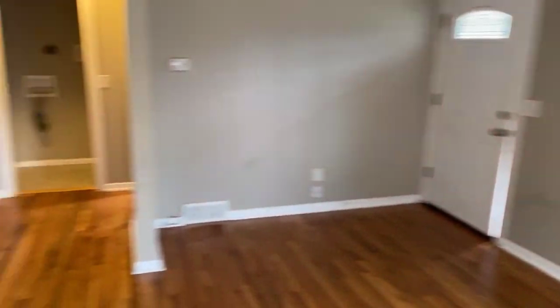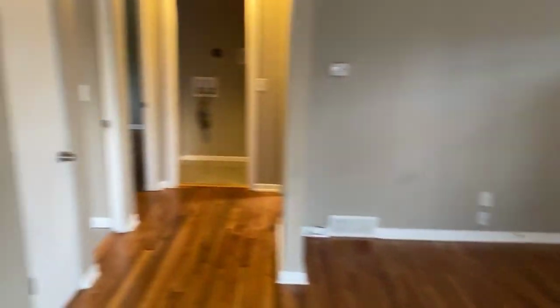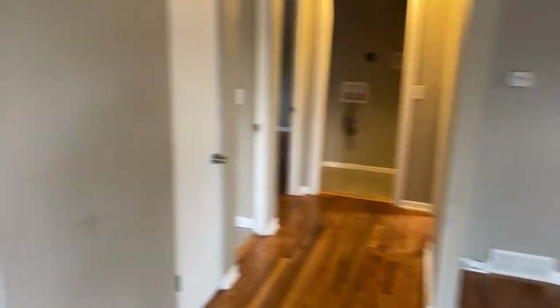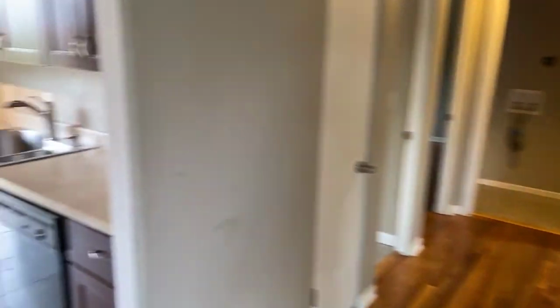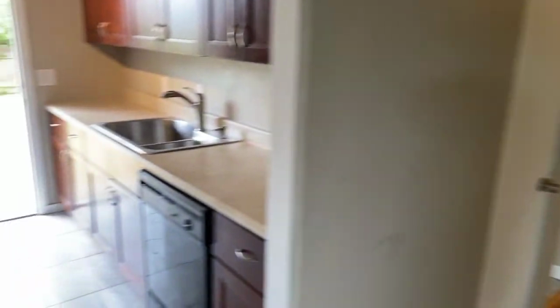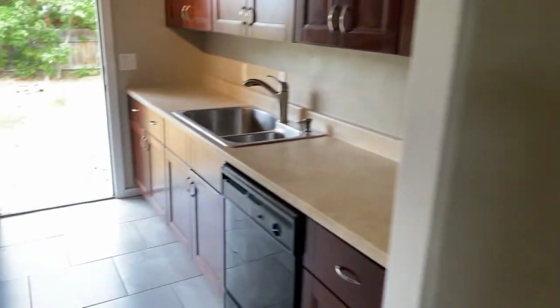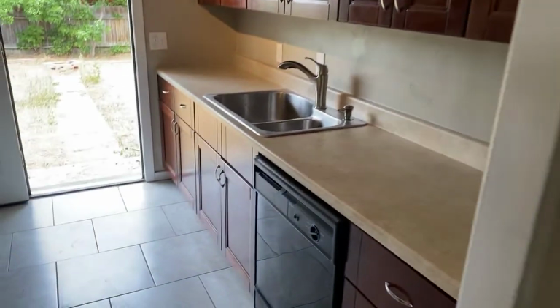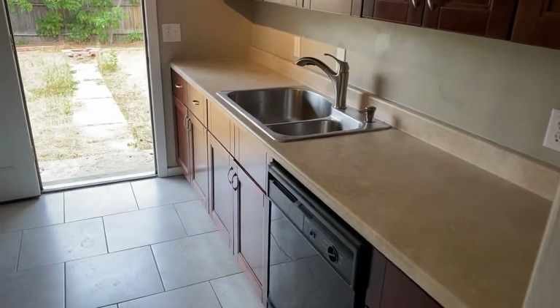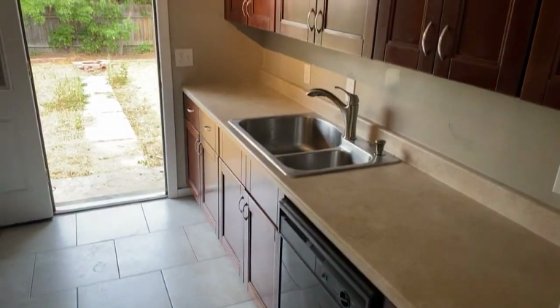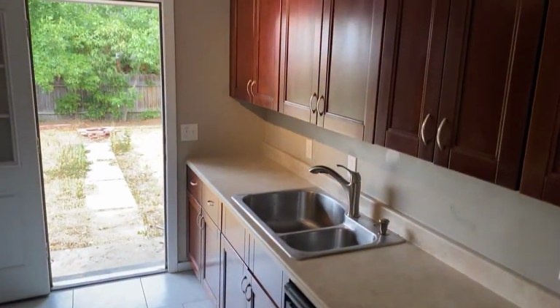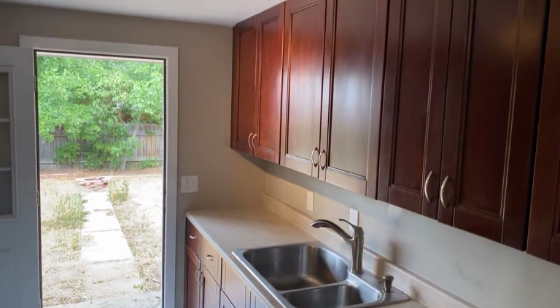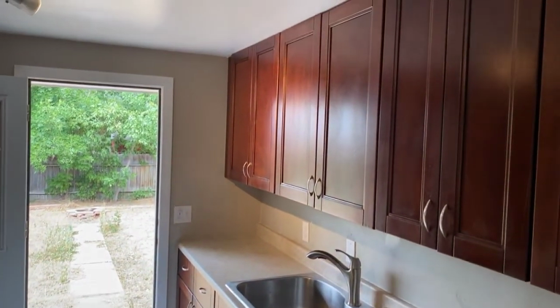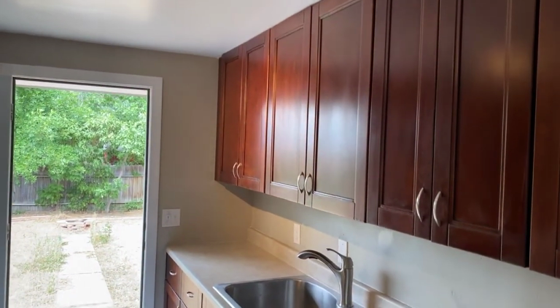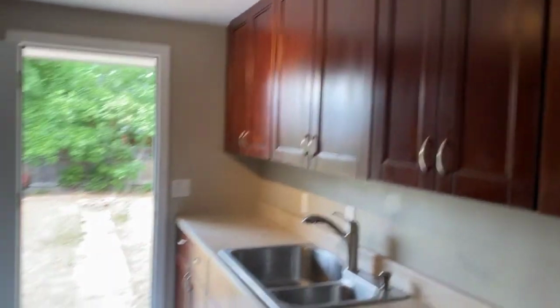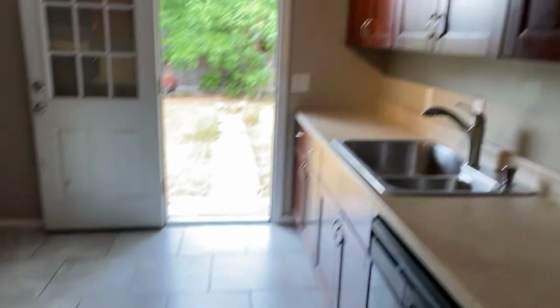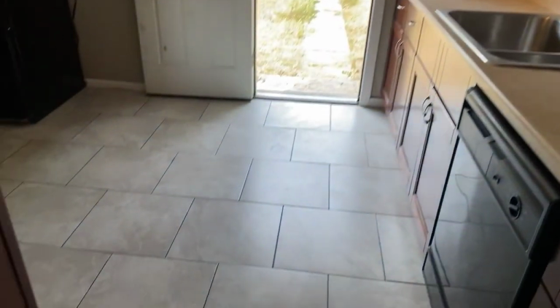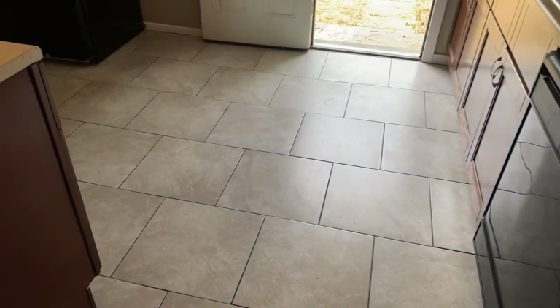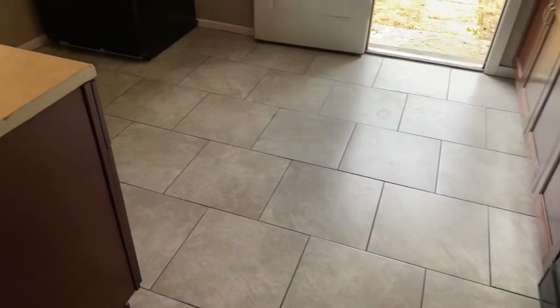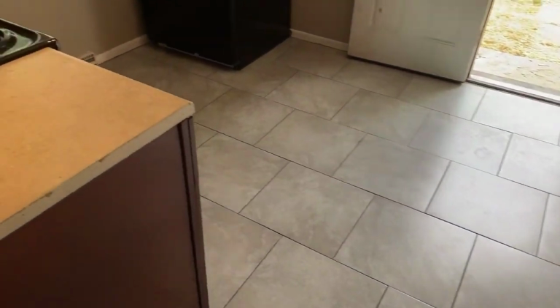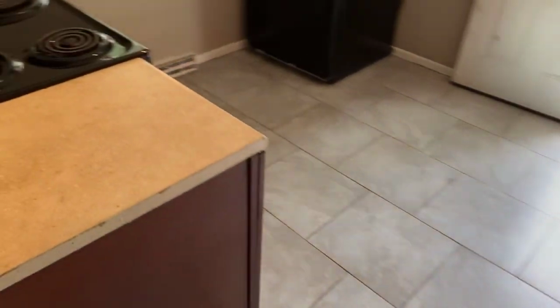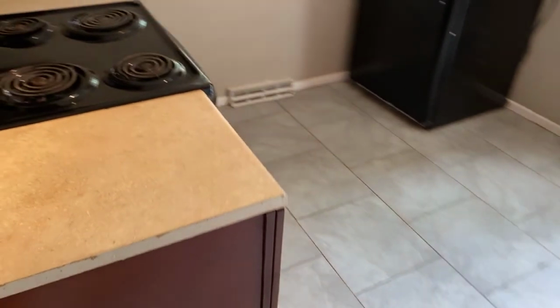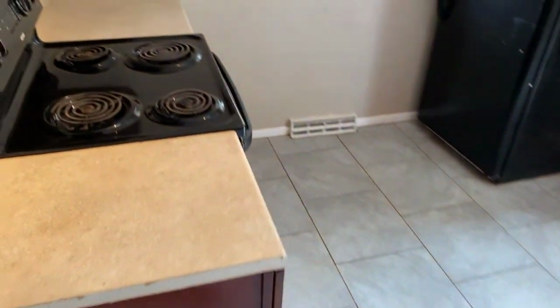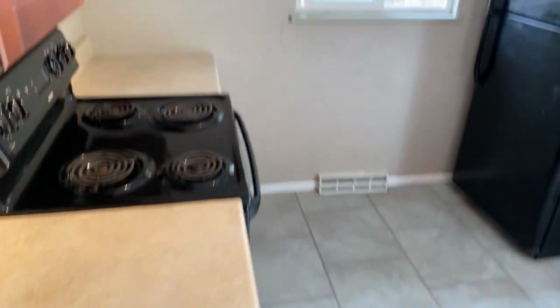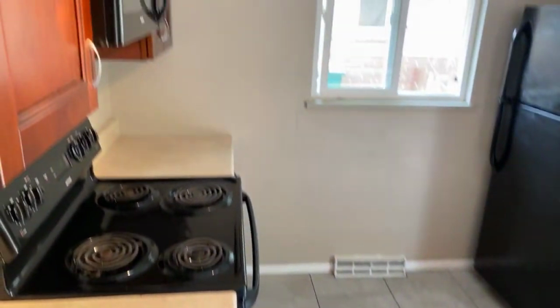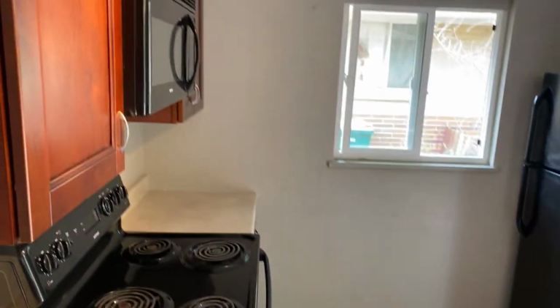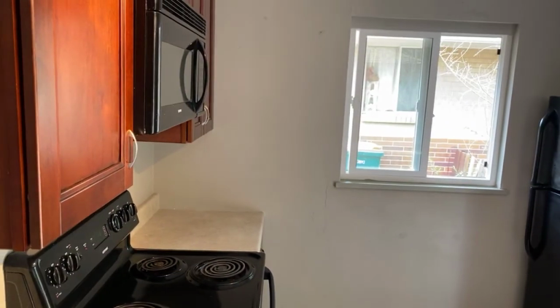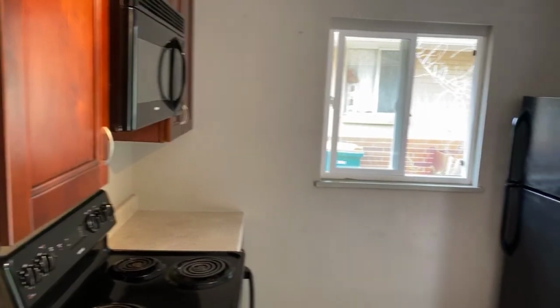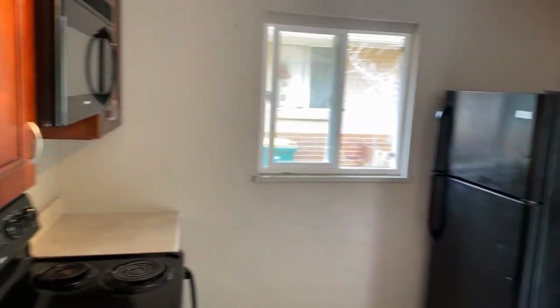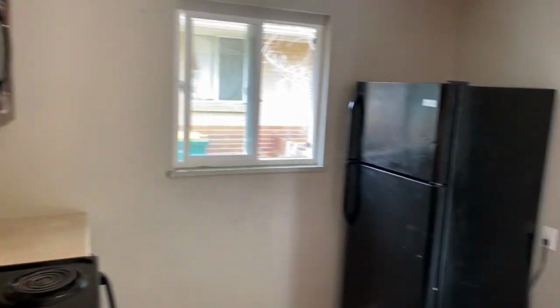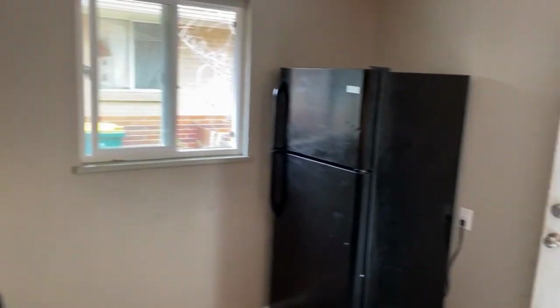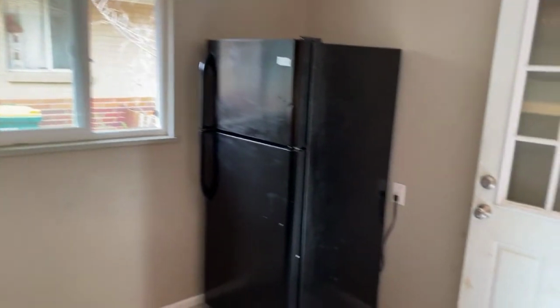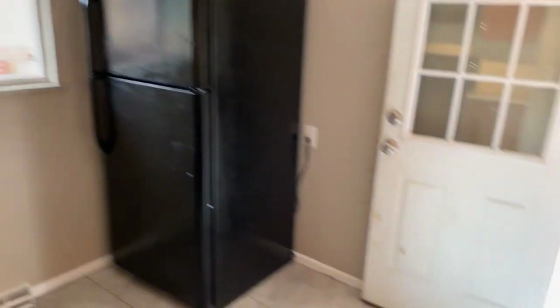Now I'll take you into the kitchen. It has great updated cabinetry, large 12-inch tiled floors, and black appliances — all included with the rental.